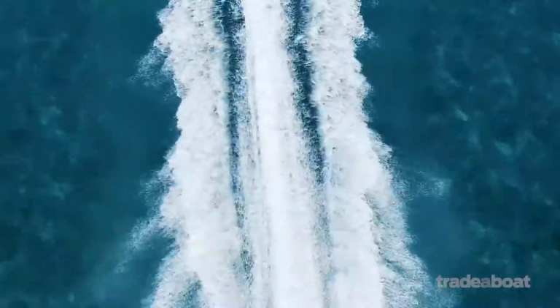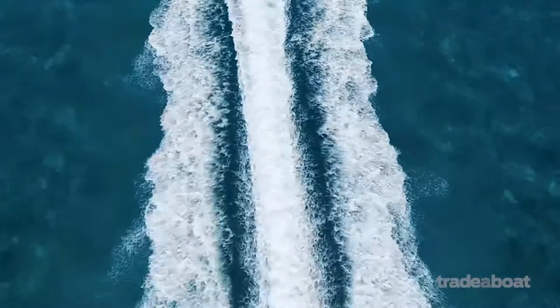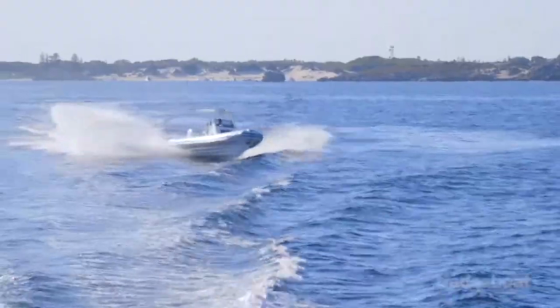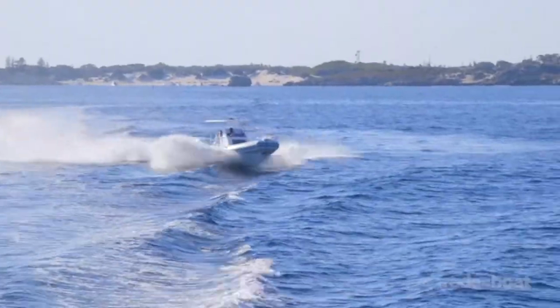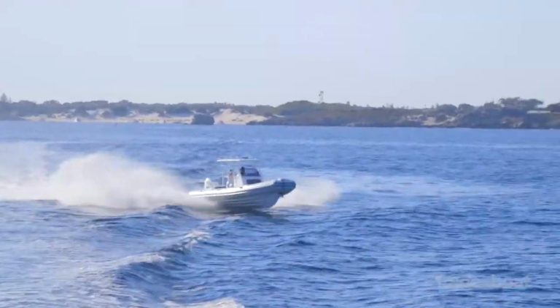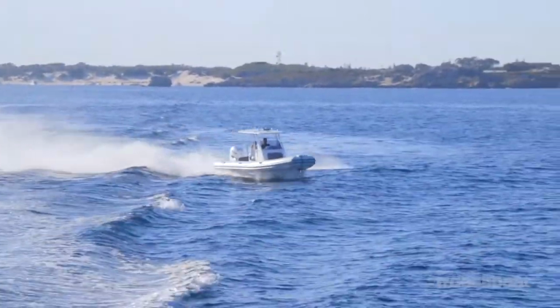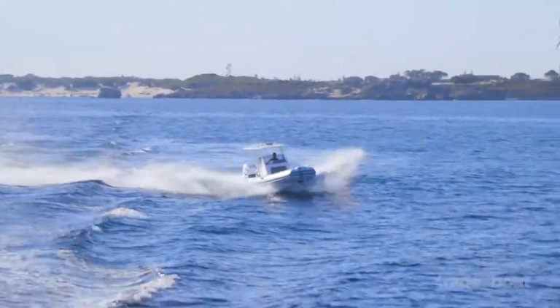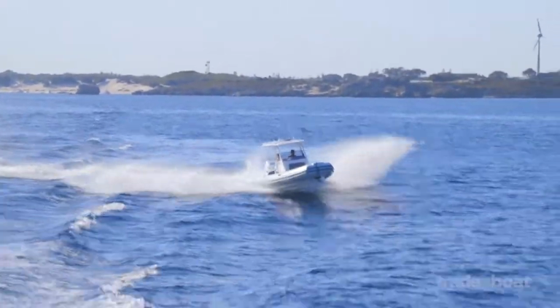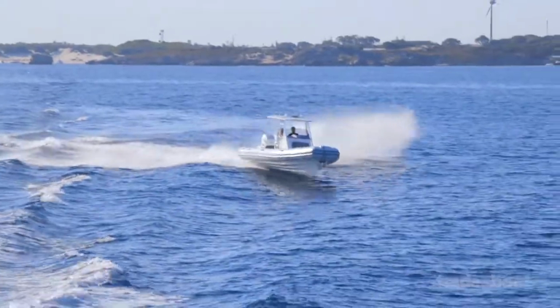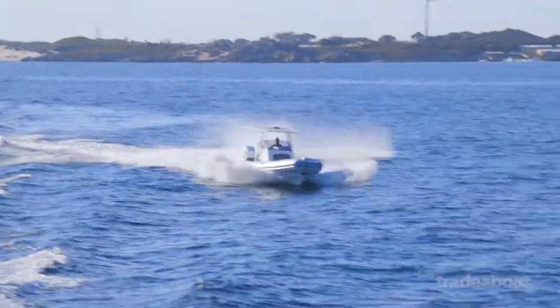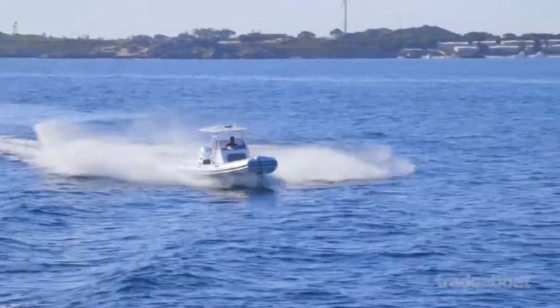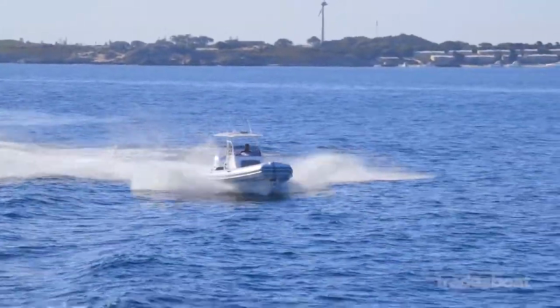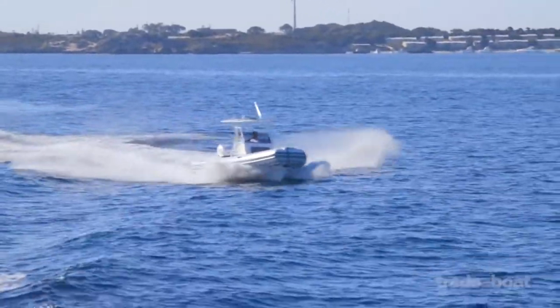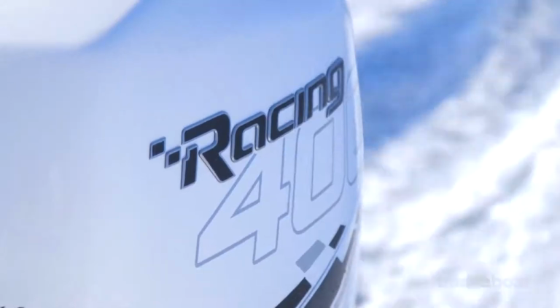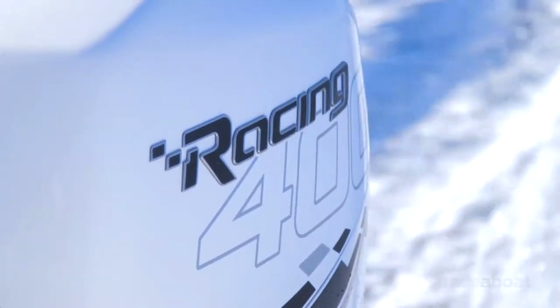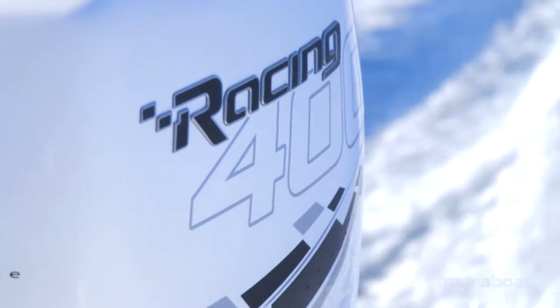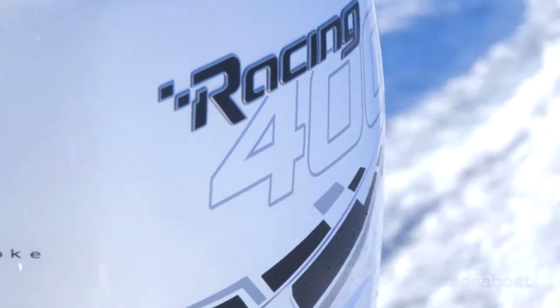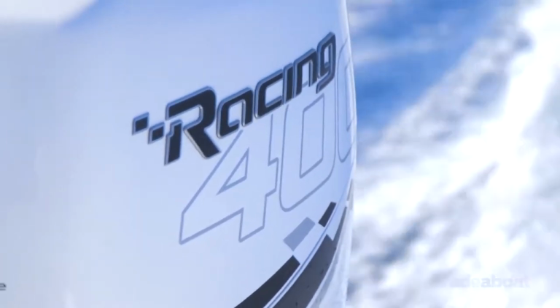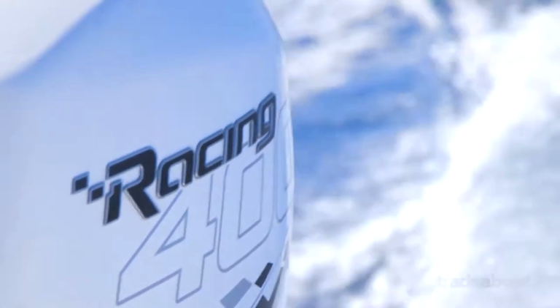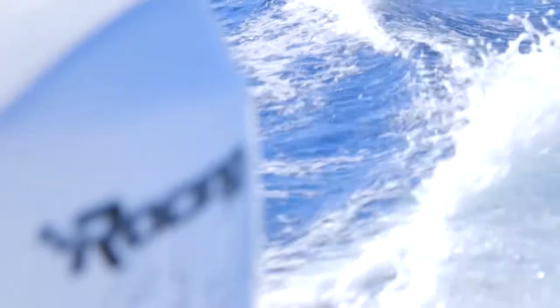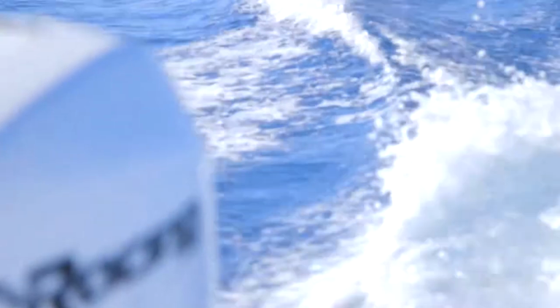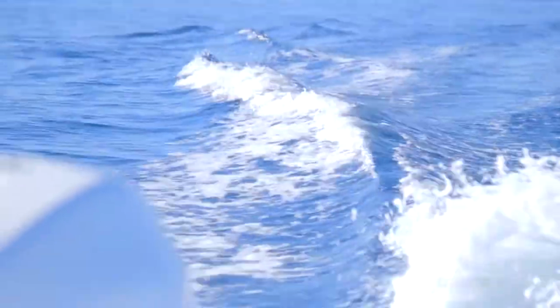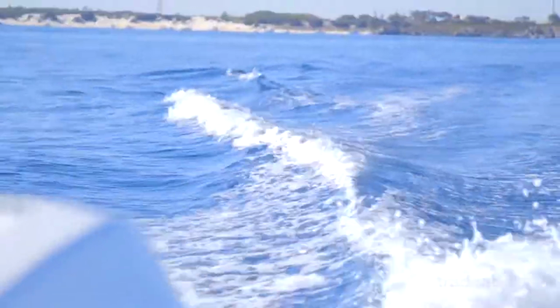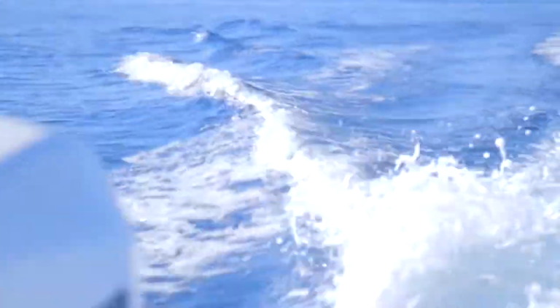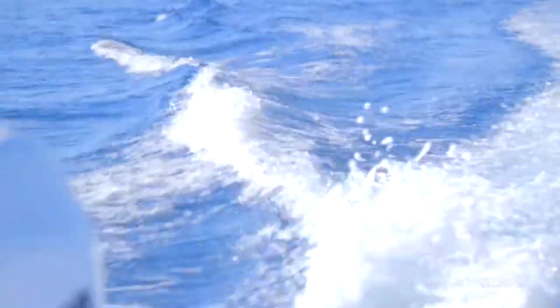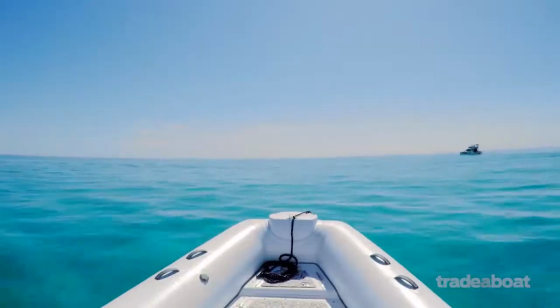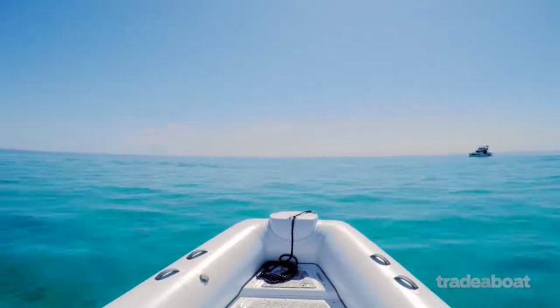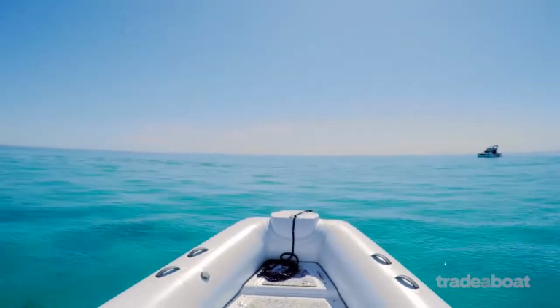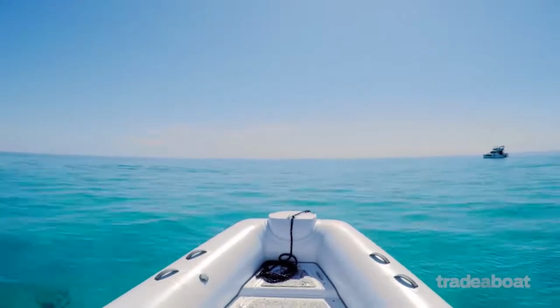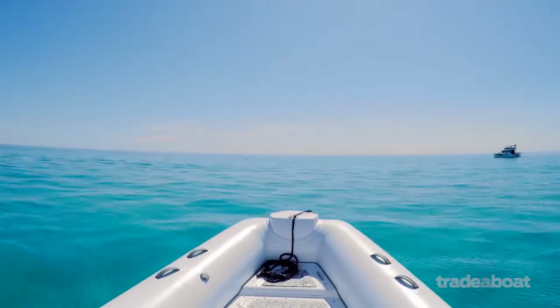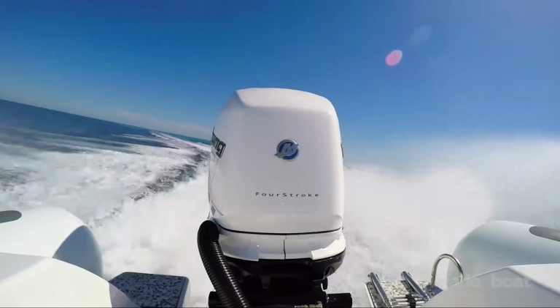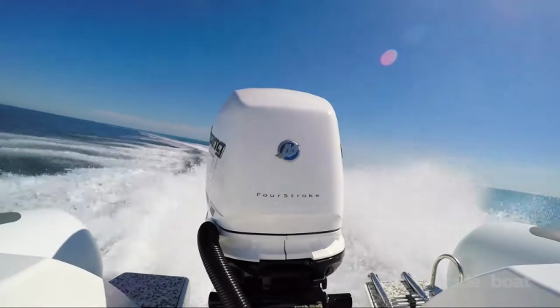We had a blast throwing it around the chop off Rottnest Island where the hull was never unsettled. With the latest 400R Mercury outboard on the back, we saw 52 knots — enough to make a dedicated speed boat stand up and notice.